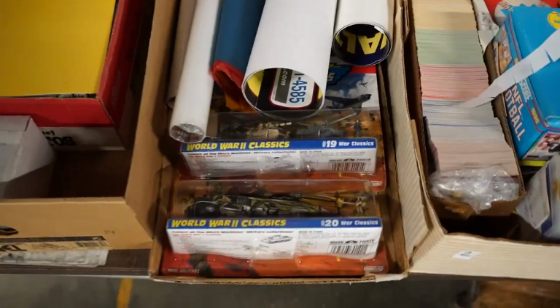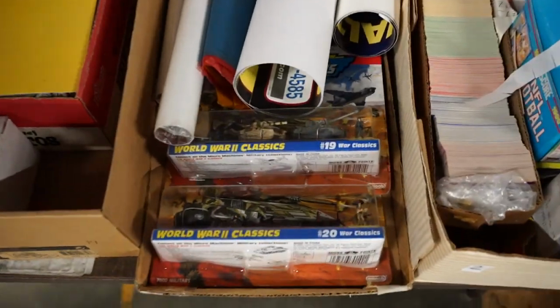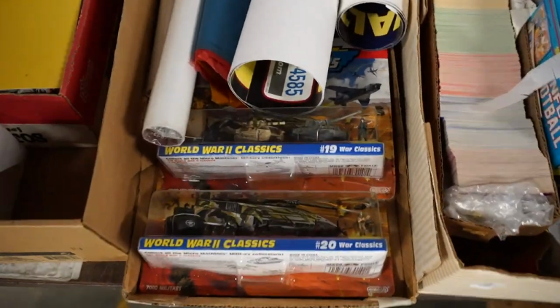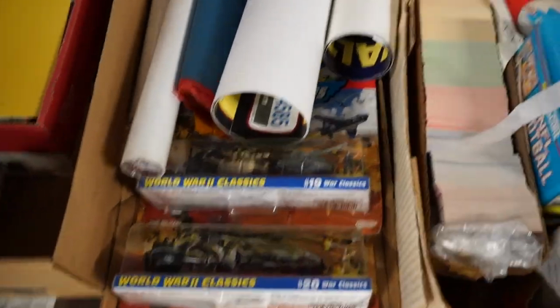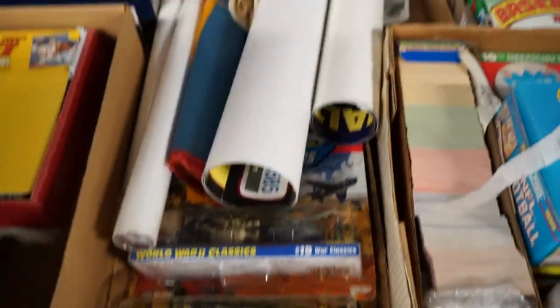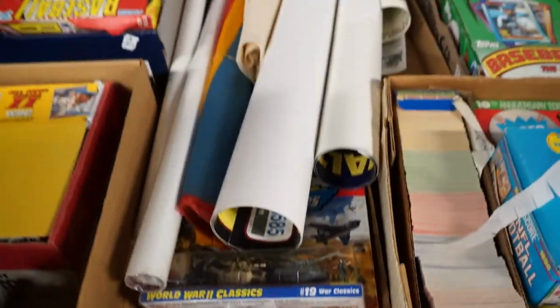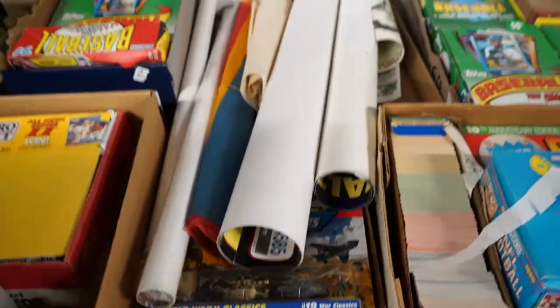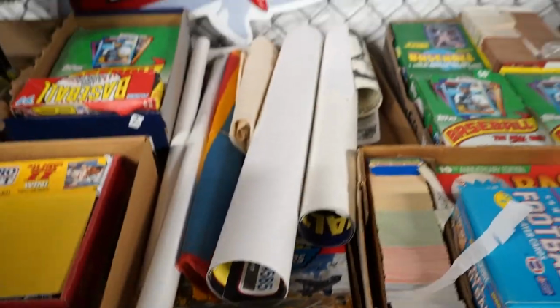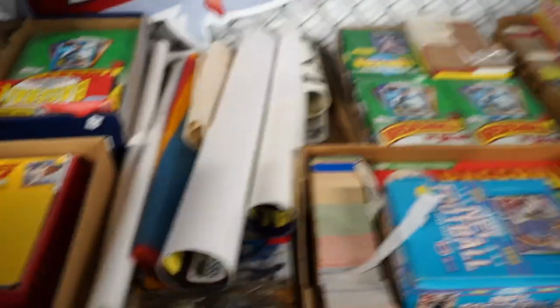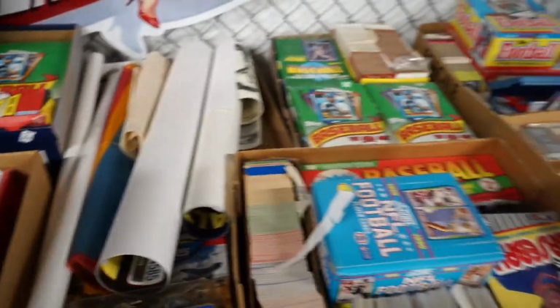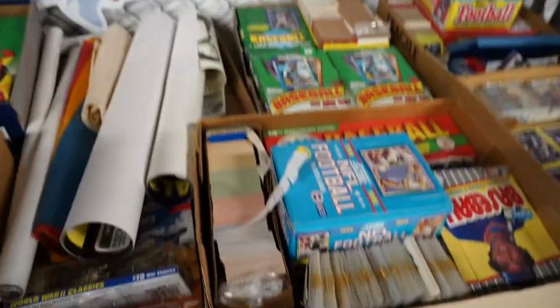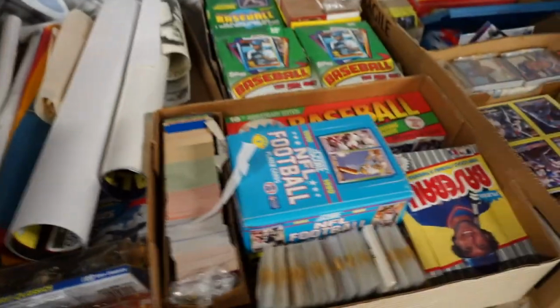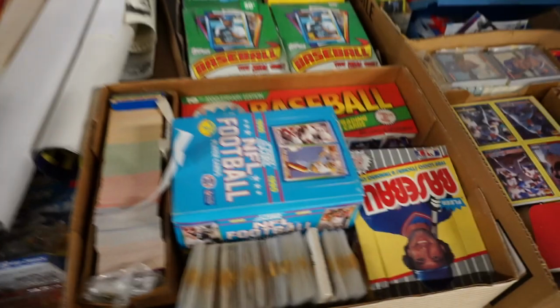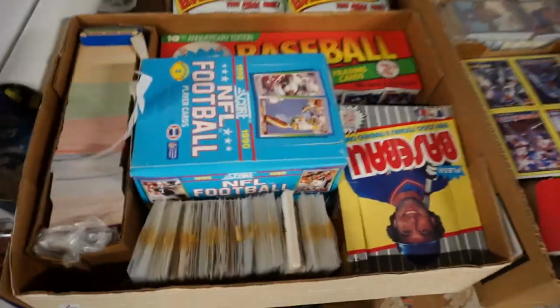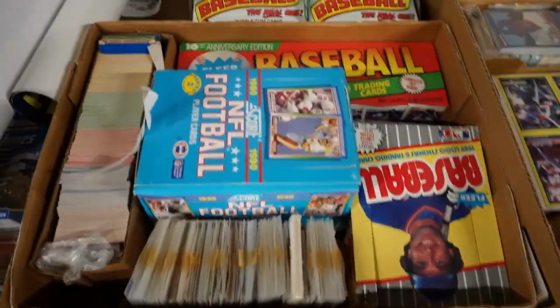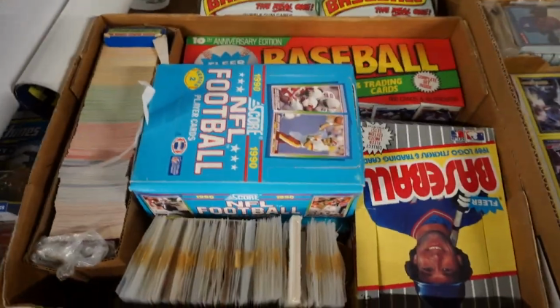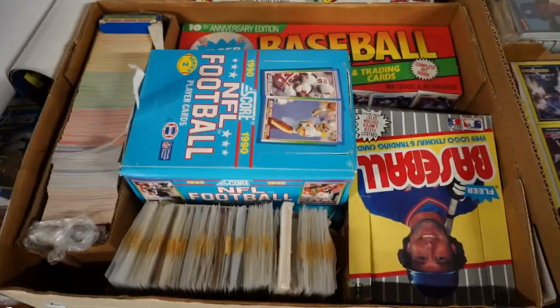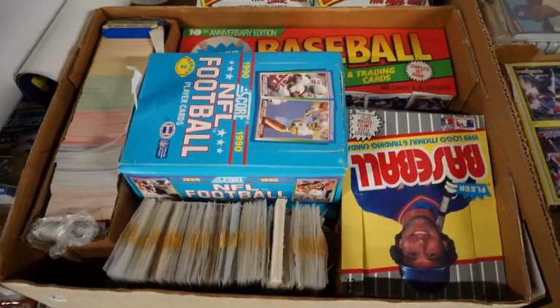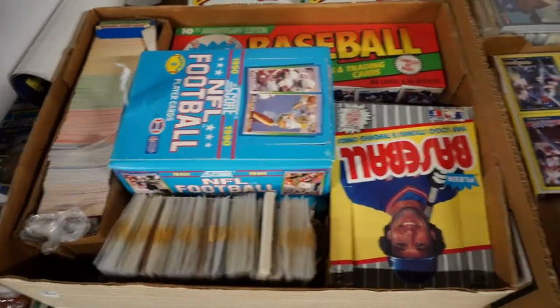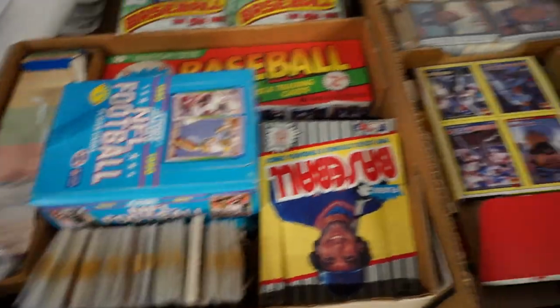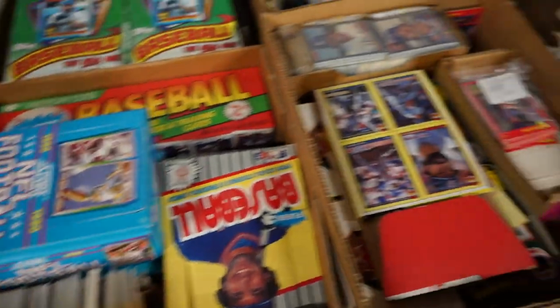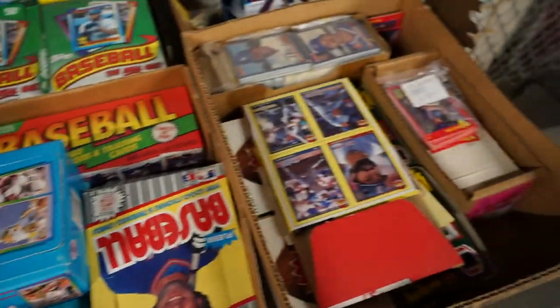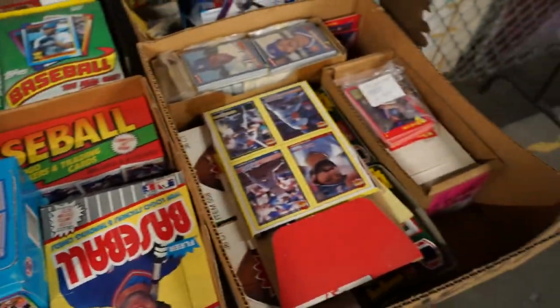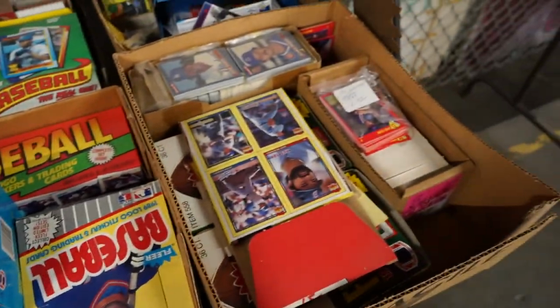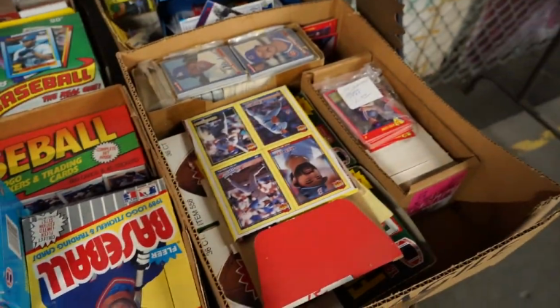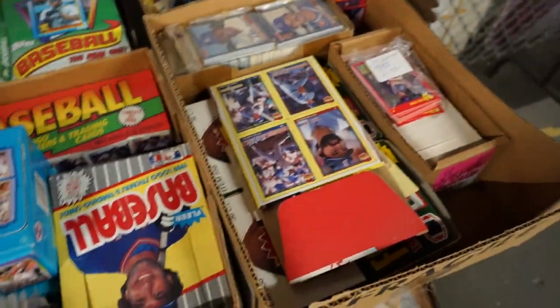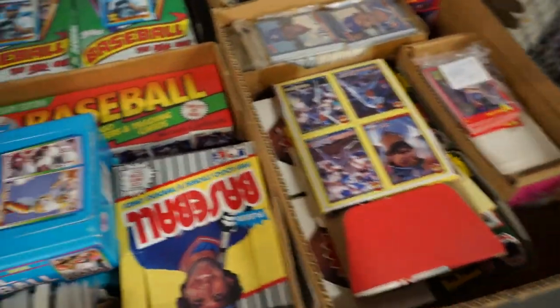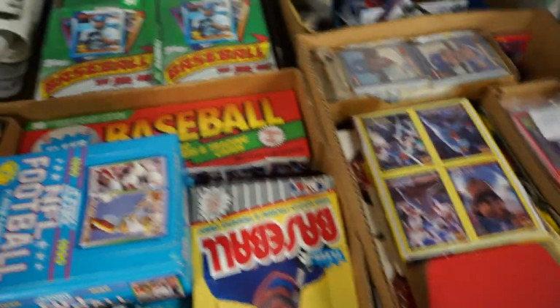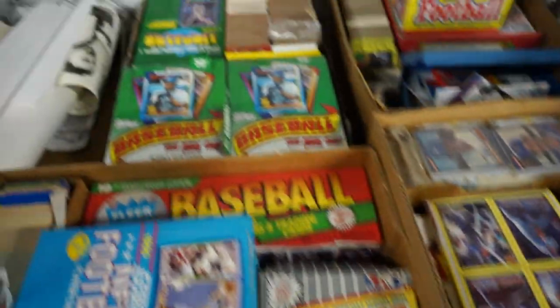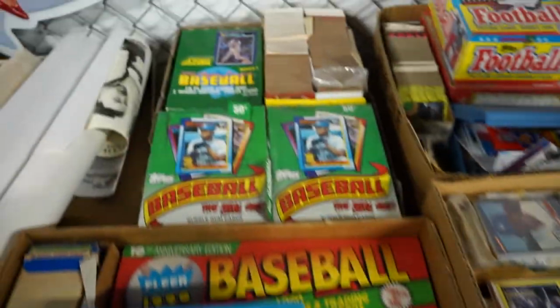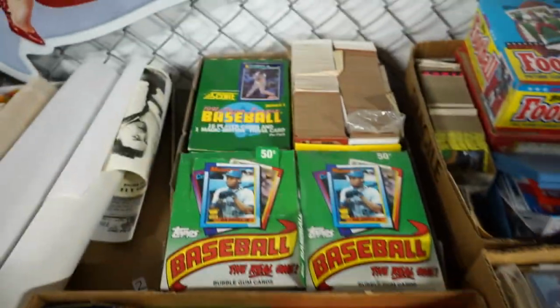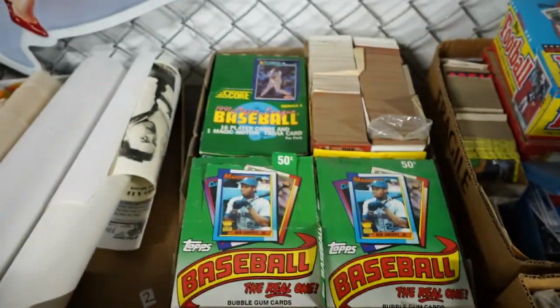Order yourself a vinyl record, bring it in here, get it signed for twenty bucks — that's extra.